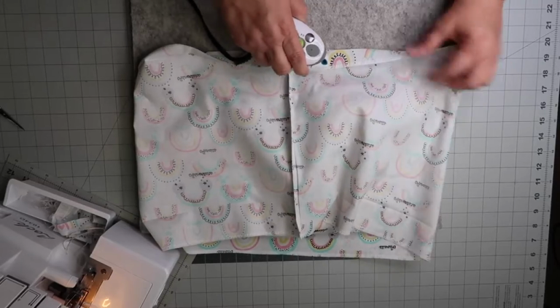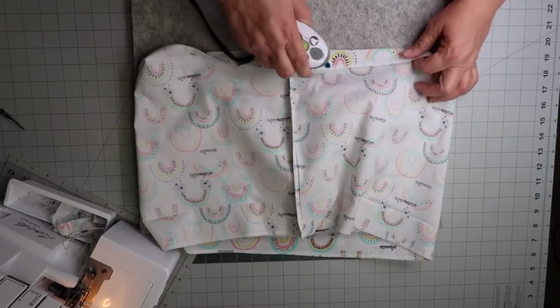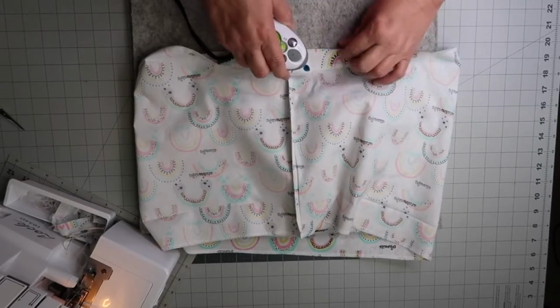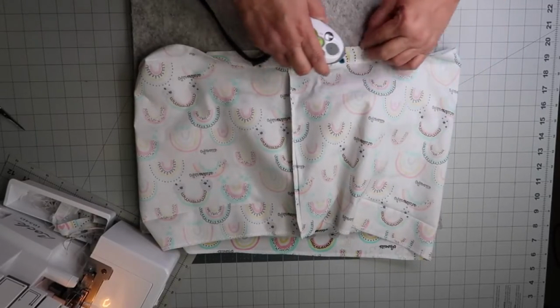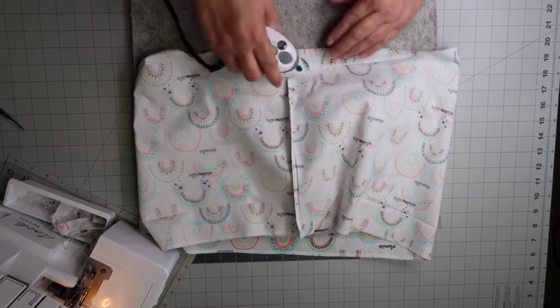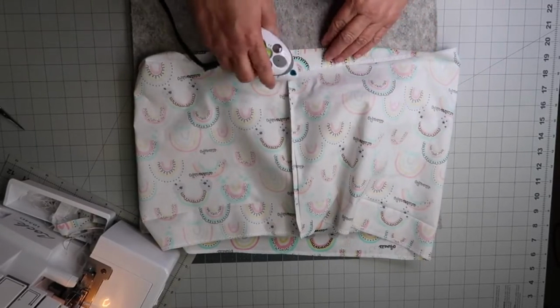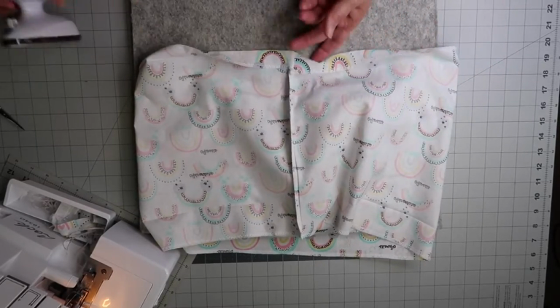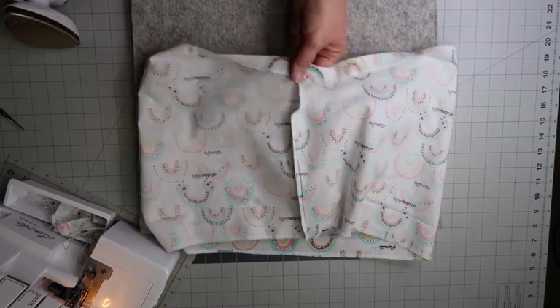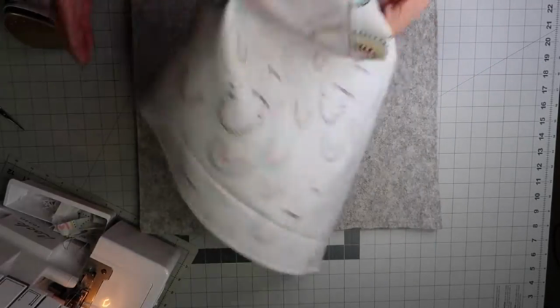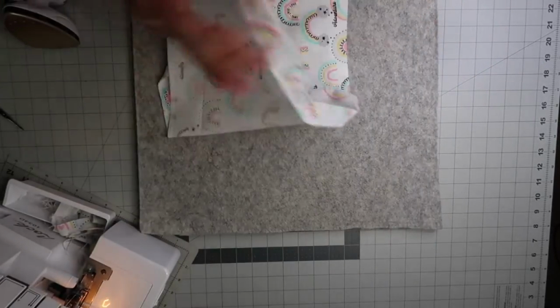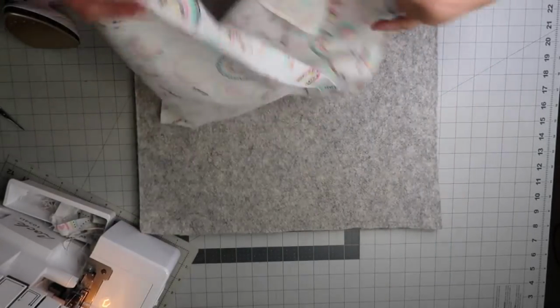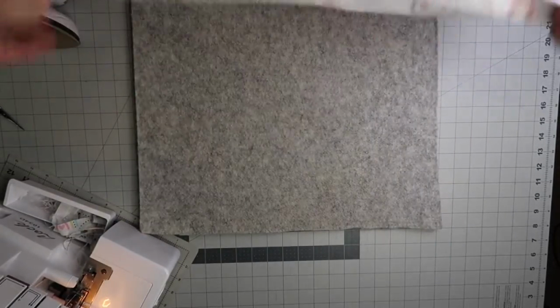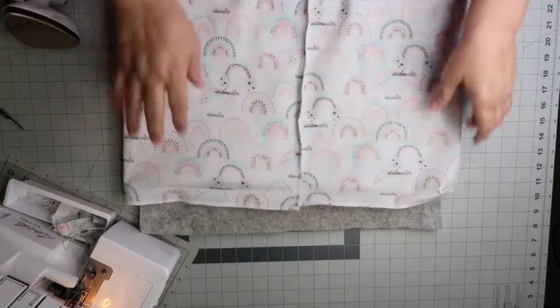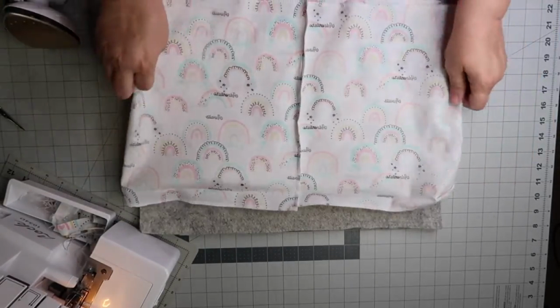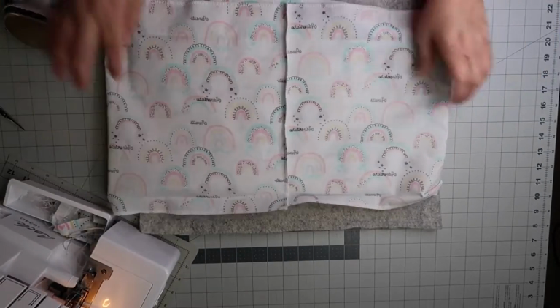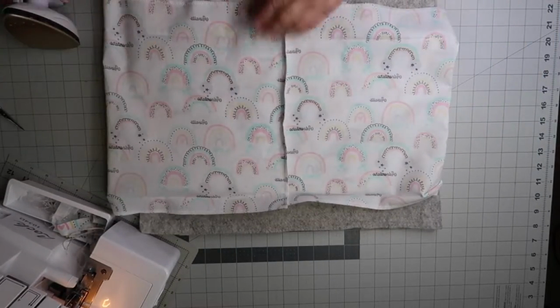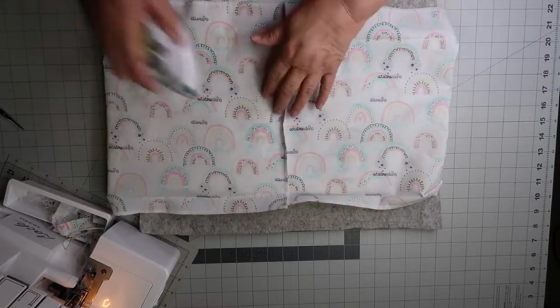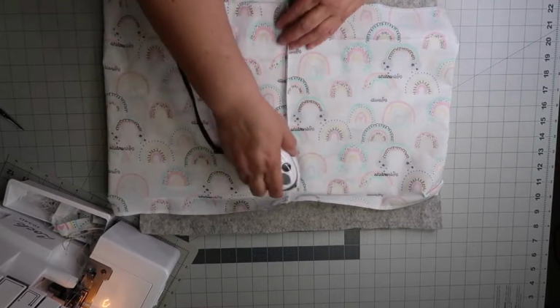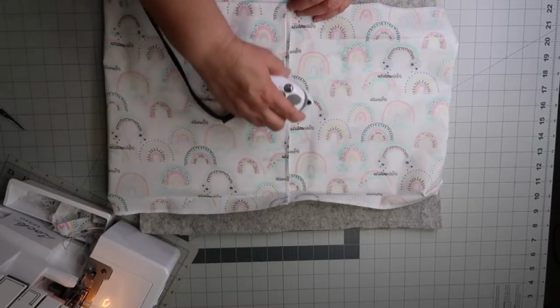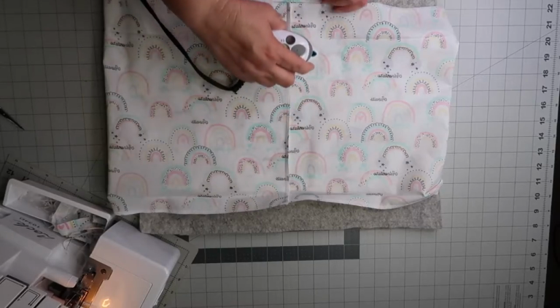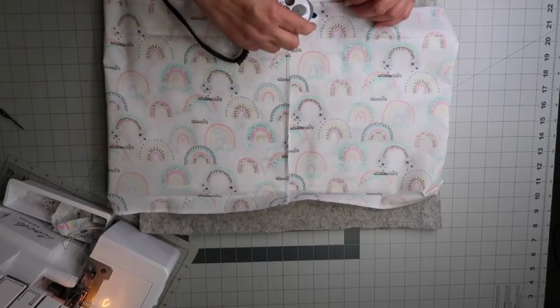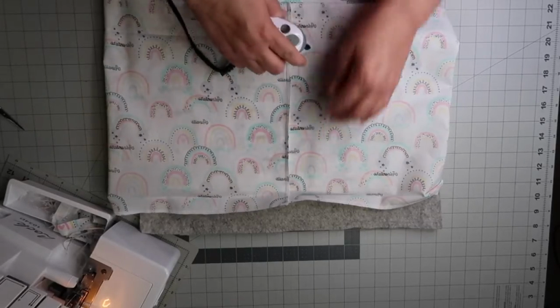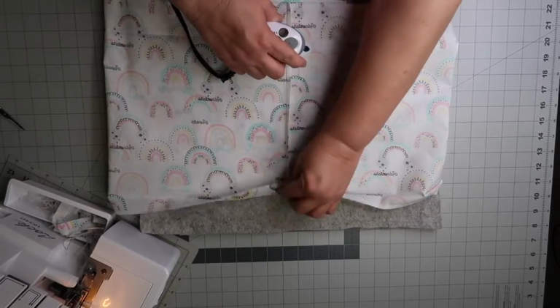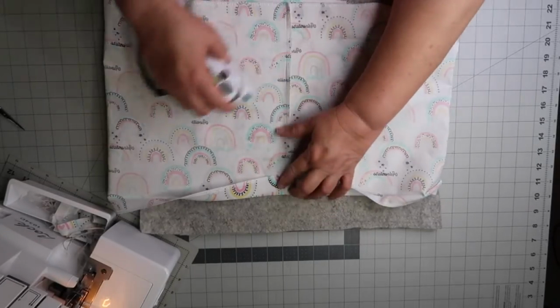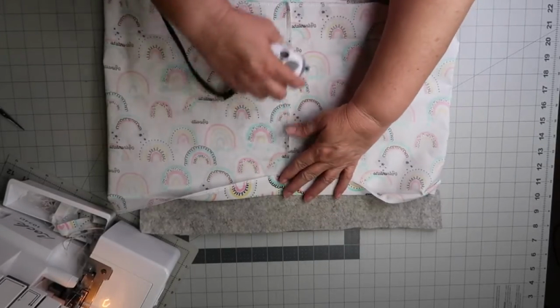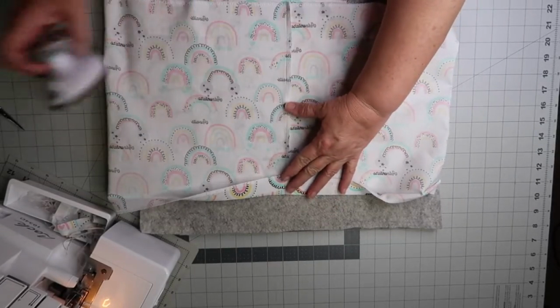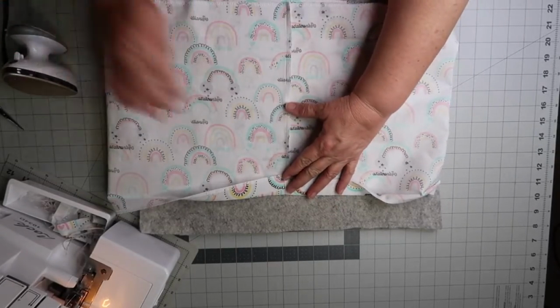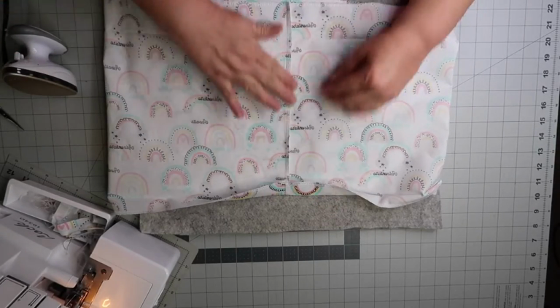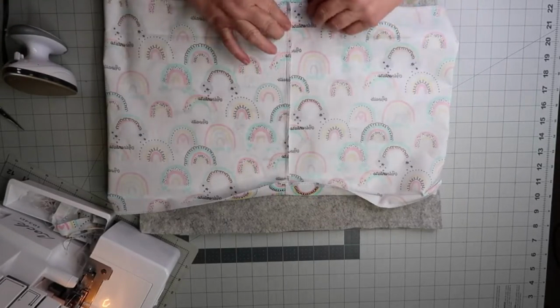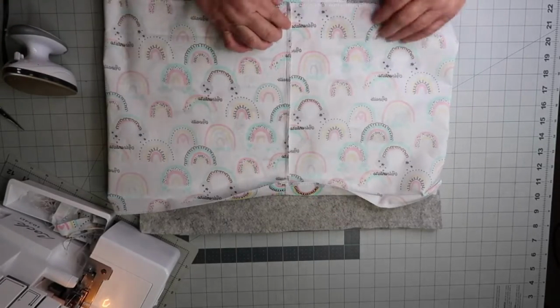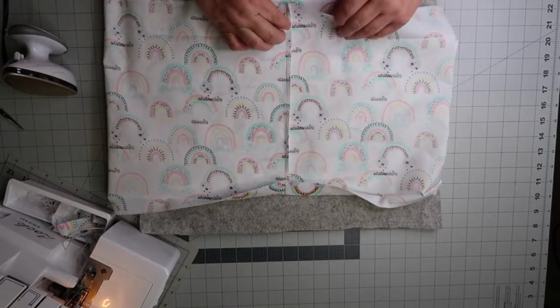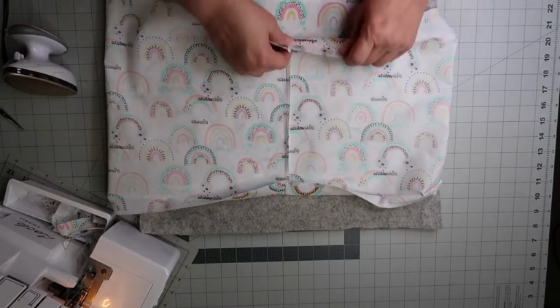Then it's time to iron down the waistband and the hemline again, making sure that the center seam stays in the same direction.